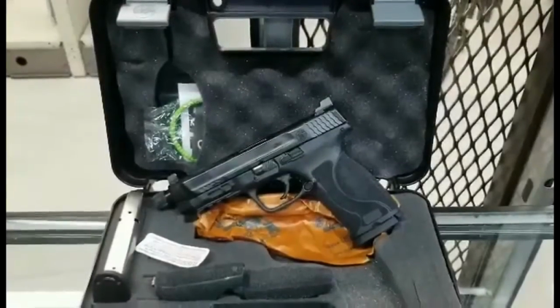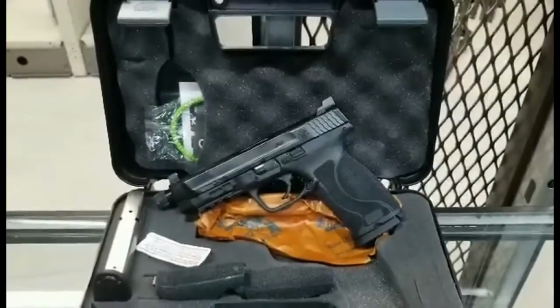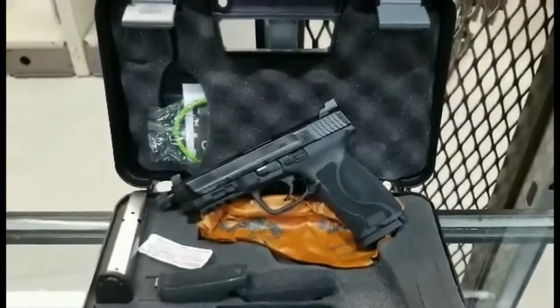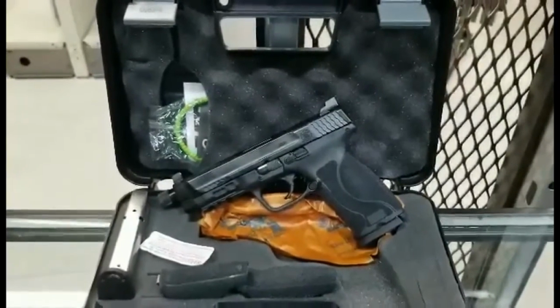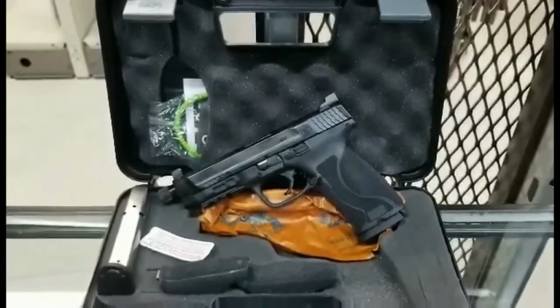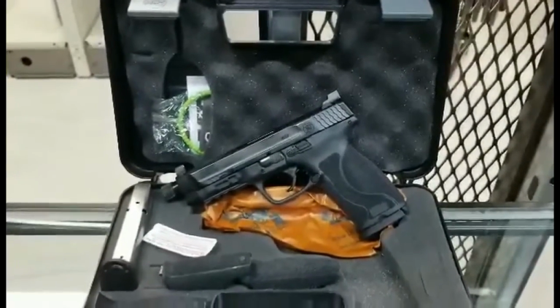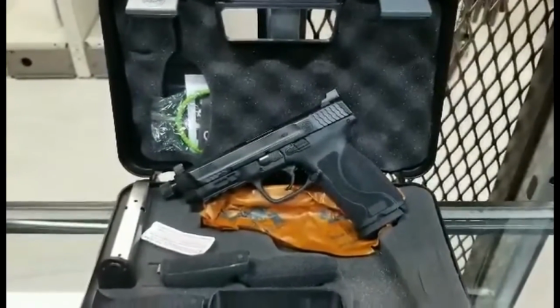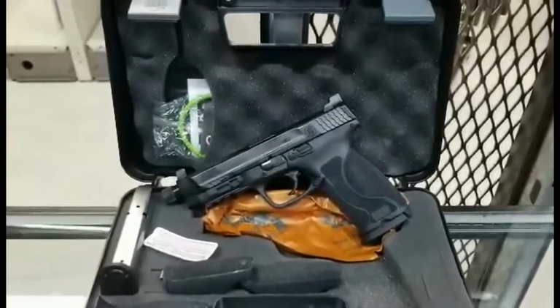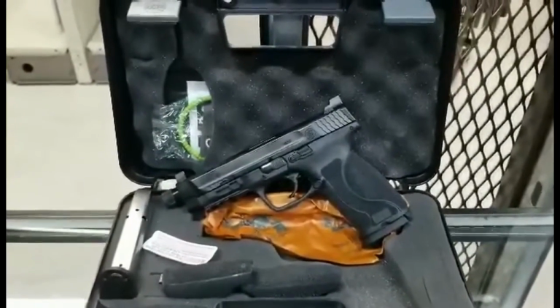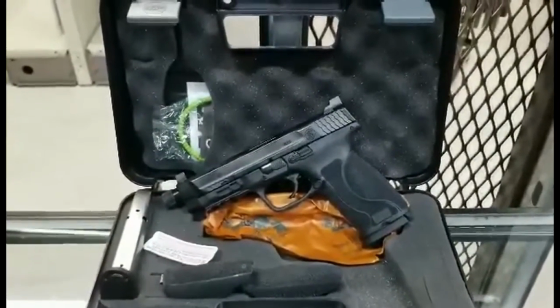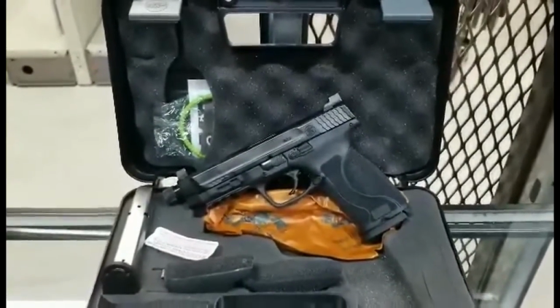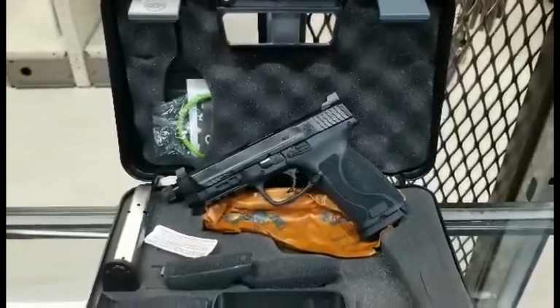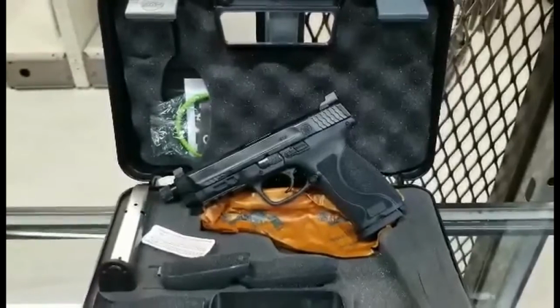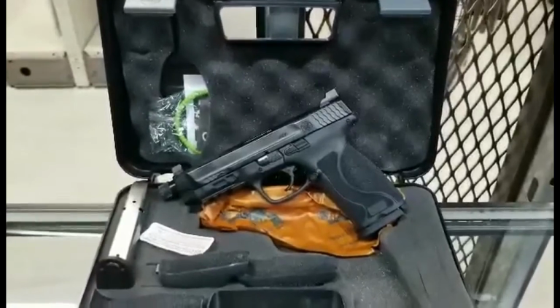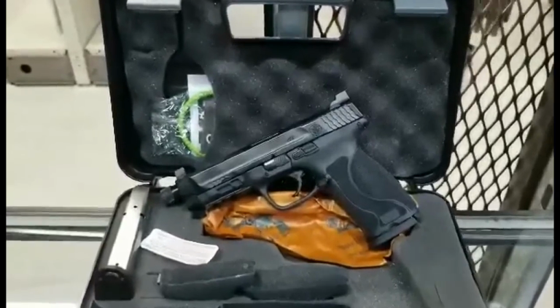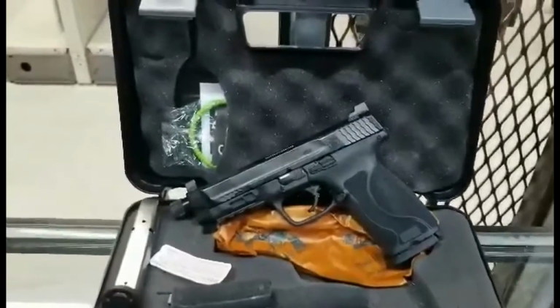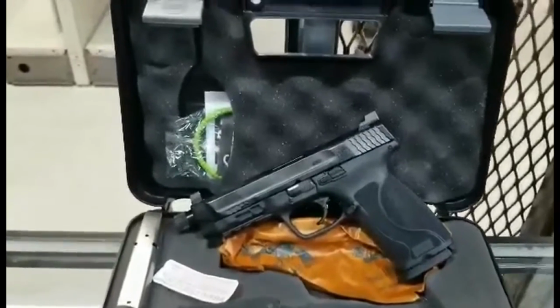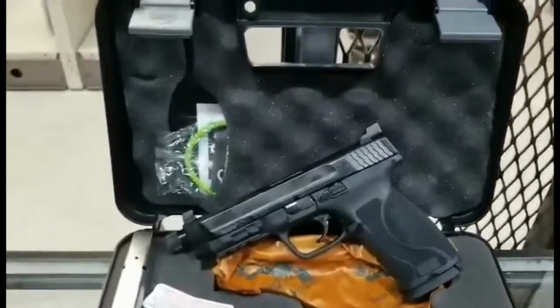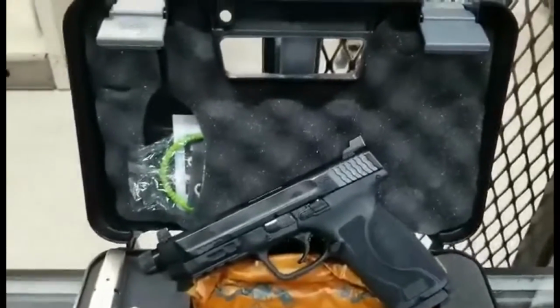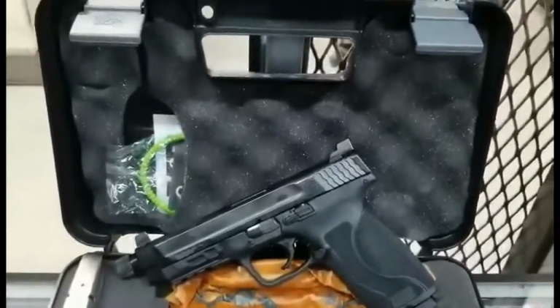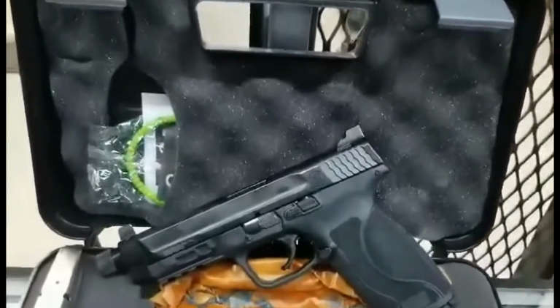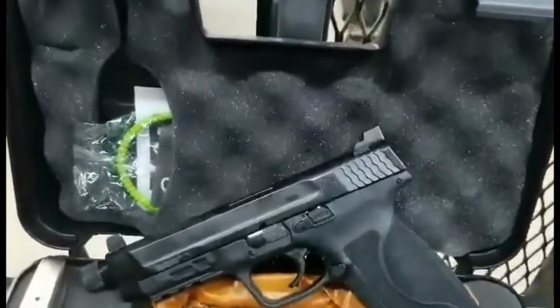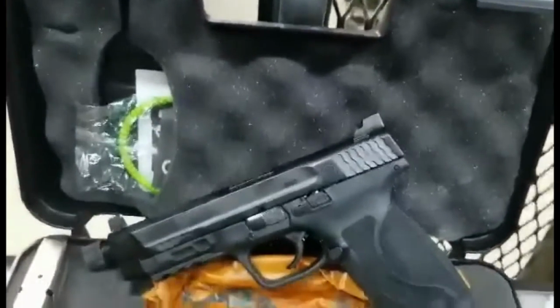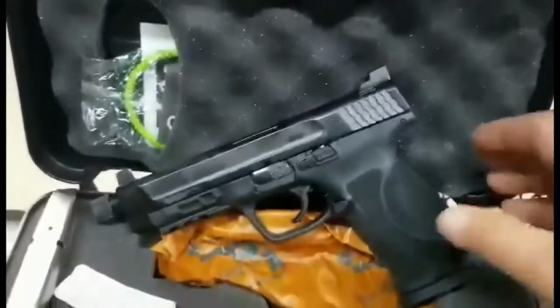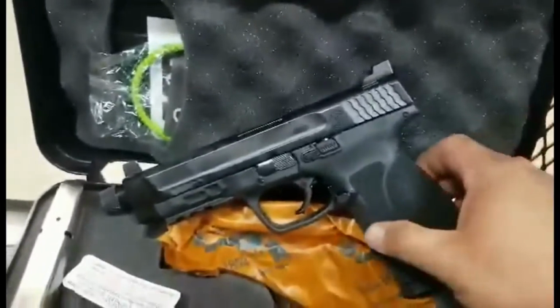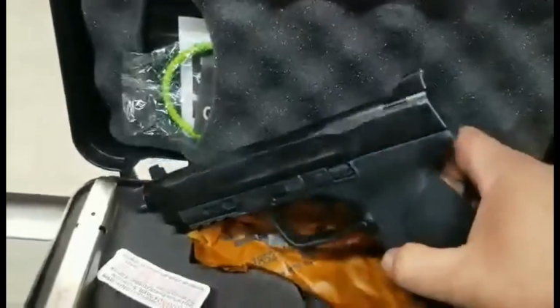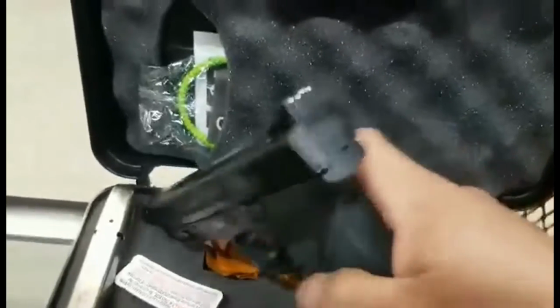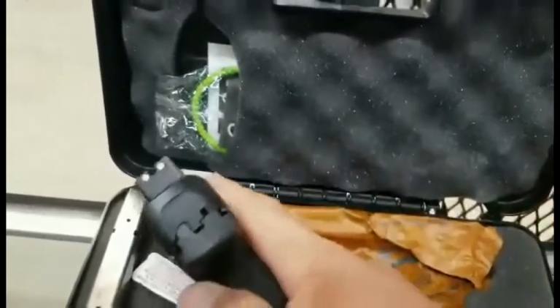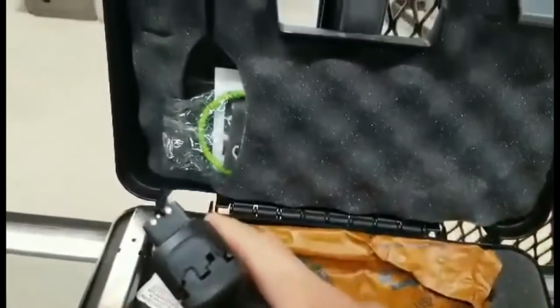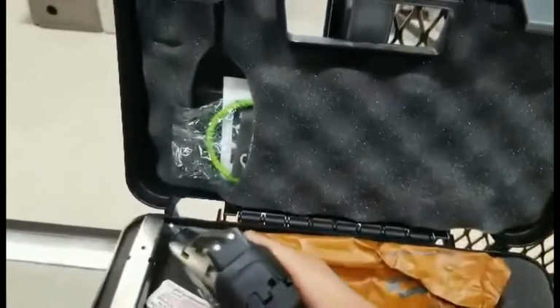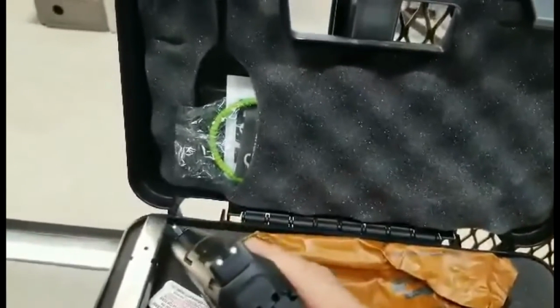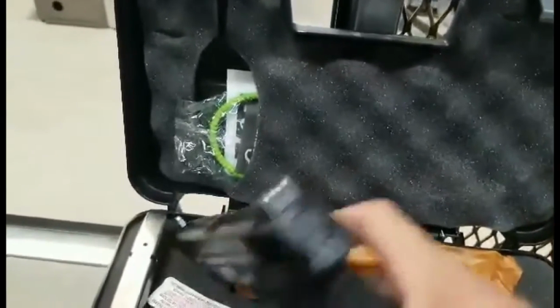Hey, it's Kevin at March Outdoors. We're going to take a look at the Smith & Wesson M&P 45 with a threaded barrel. This is the 2.0 model, comes with two magazines, and has the raised sights for suppressor use.